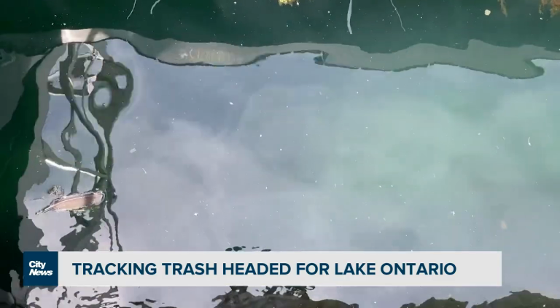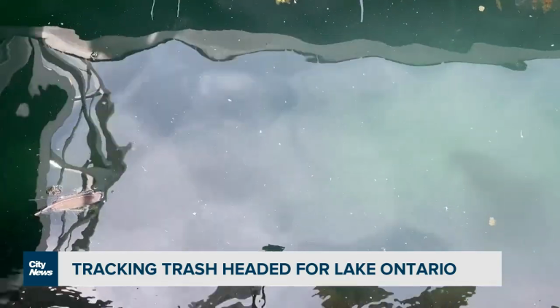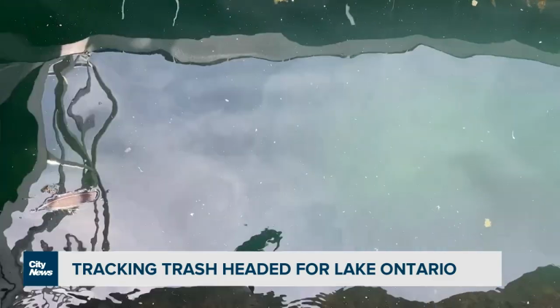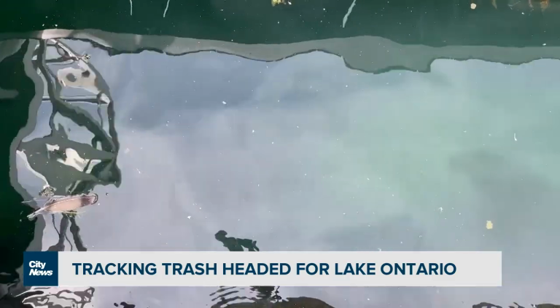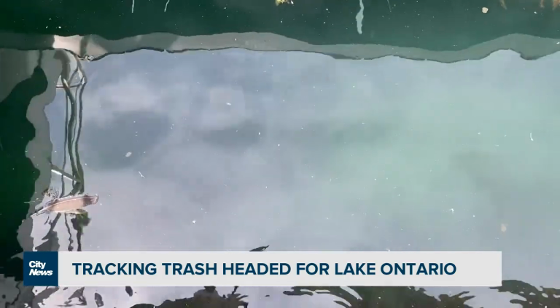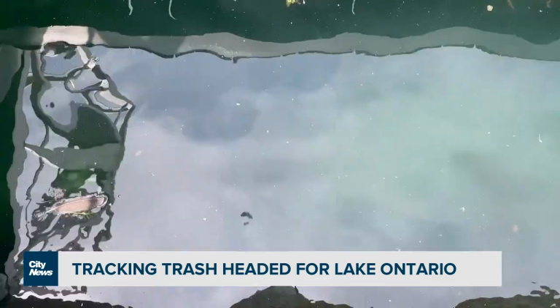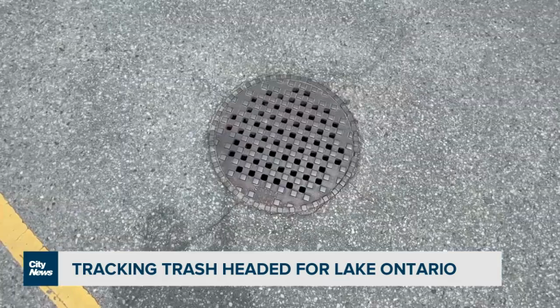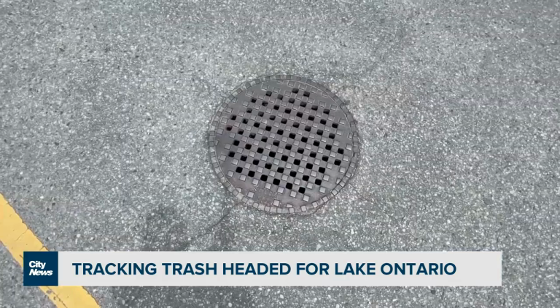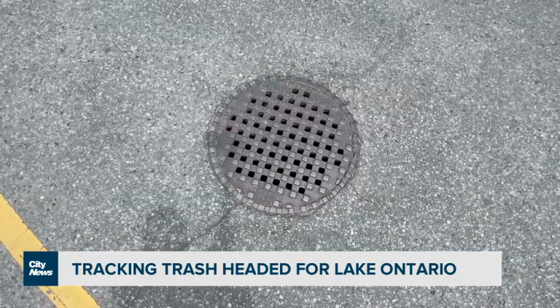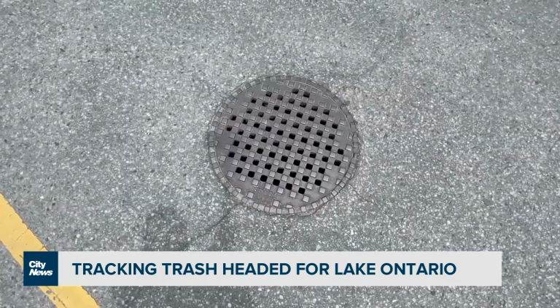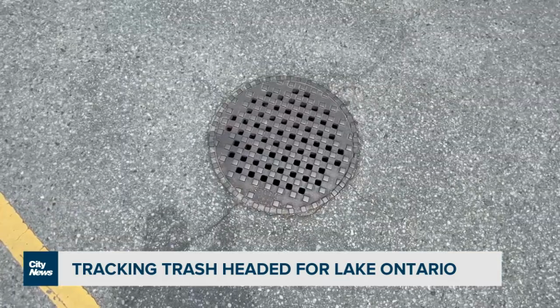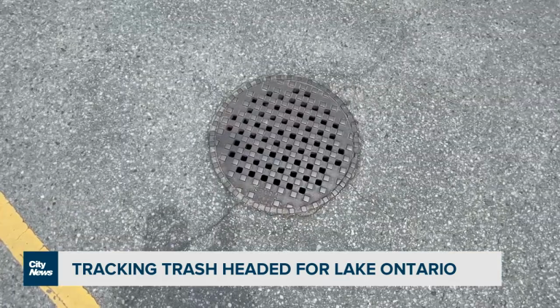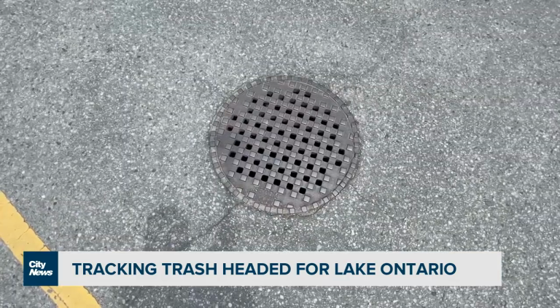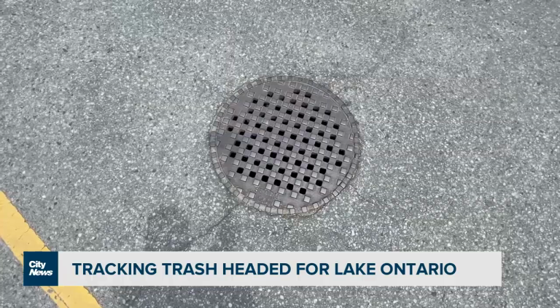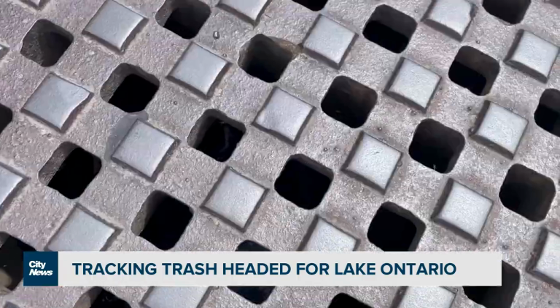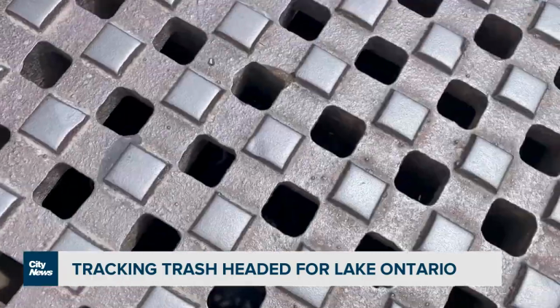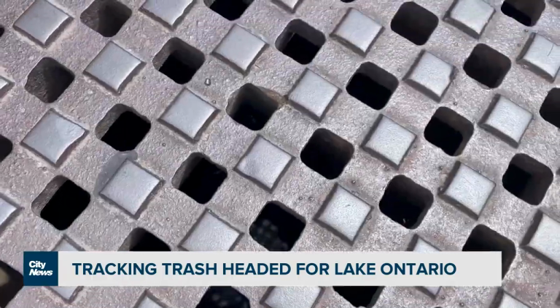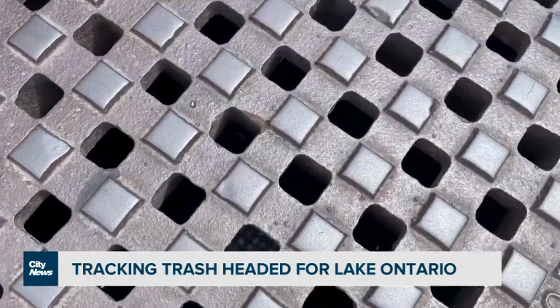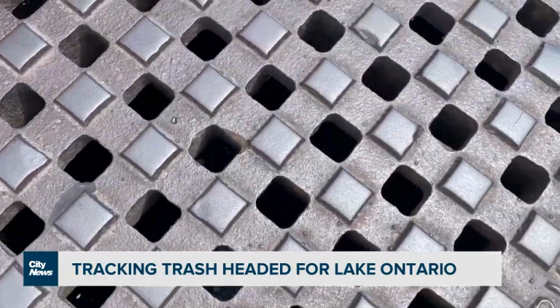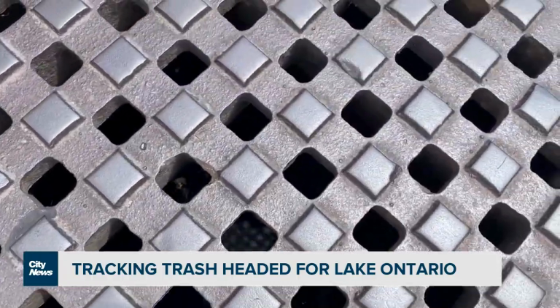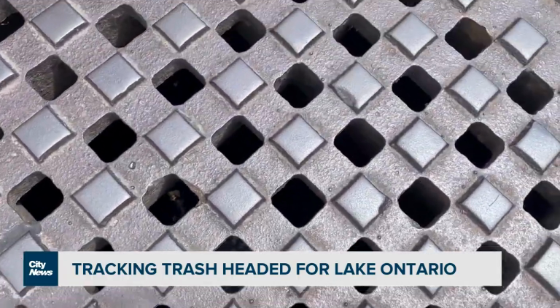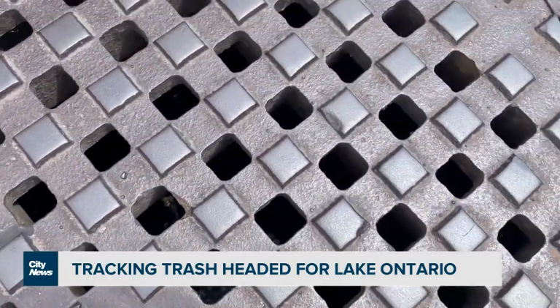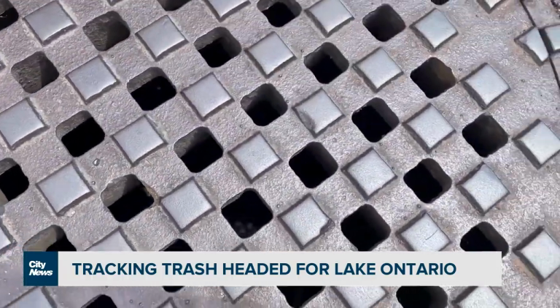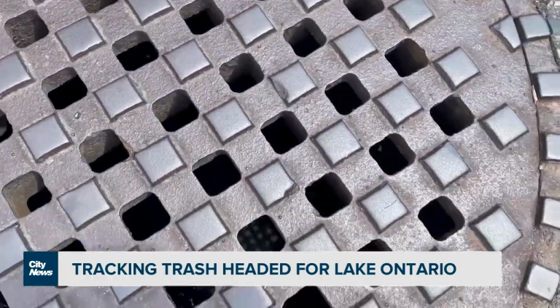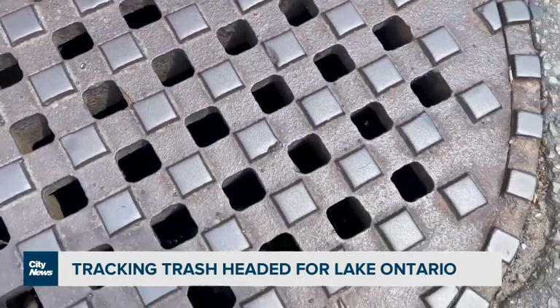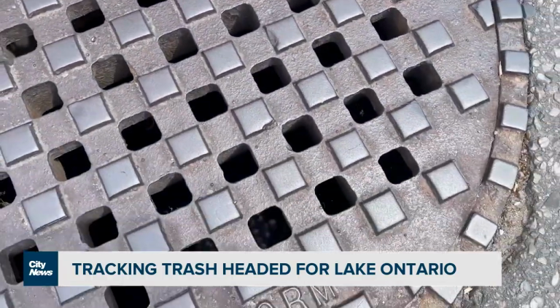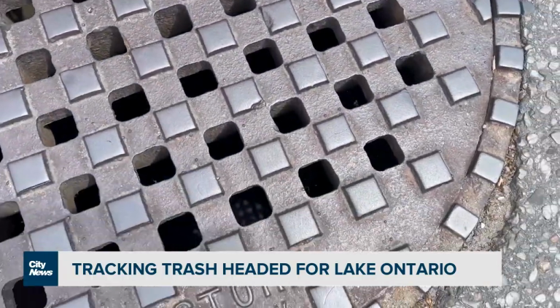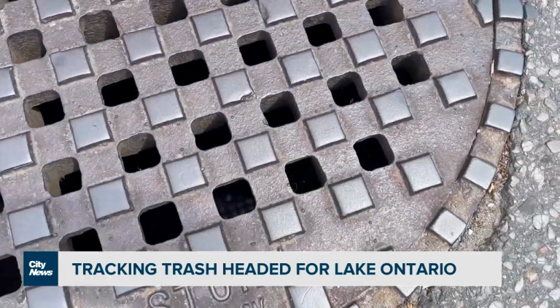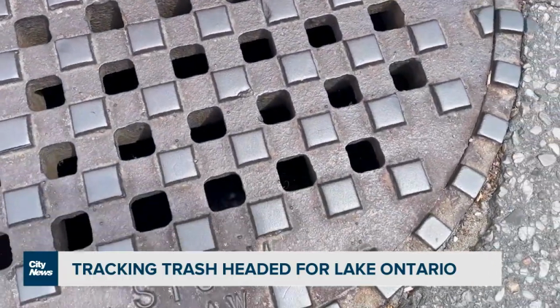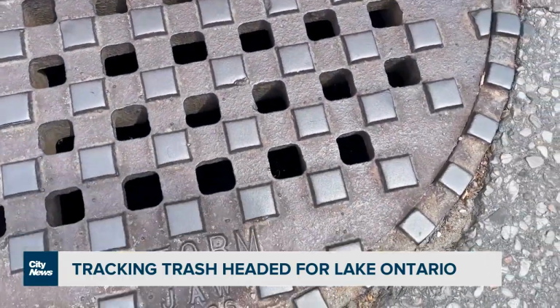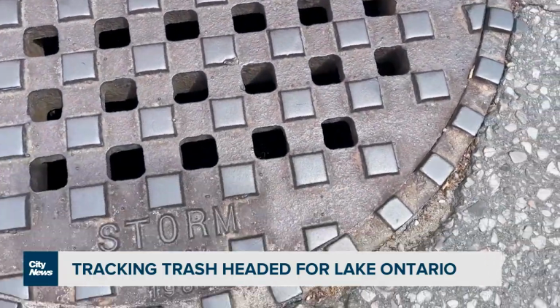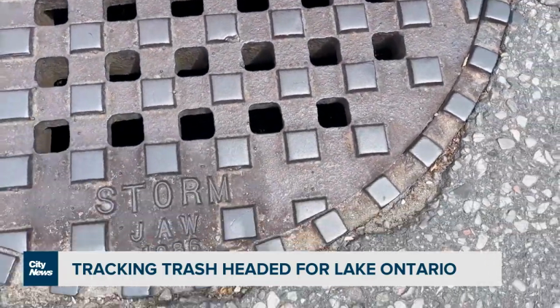We're really interested this summer with these traps in cigarette butts. We find a lot of cigarette butts in the traps. They are made out of plastic, which most people don't realize.